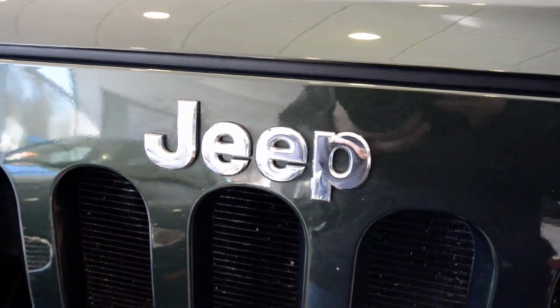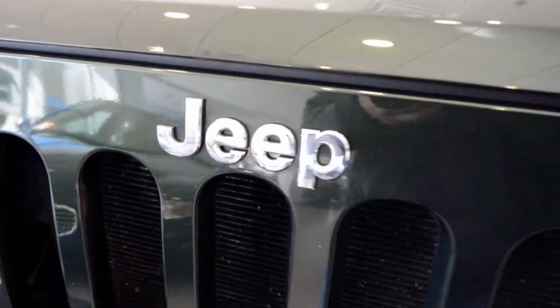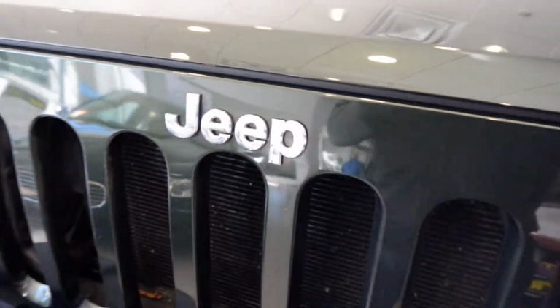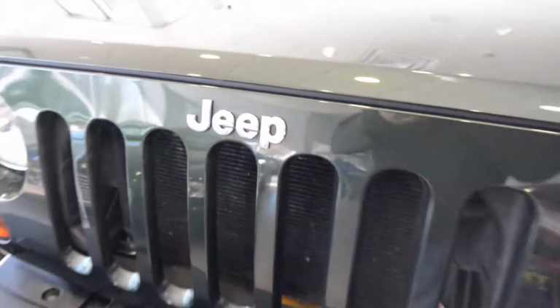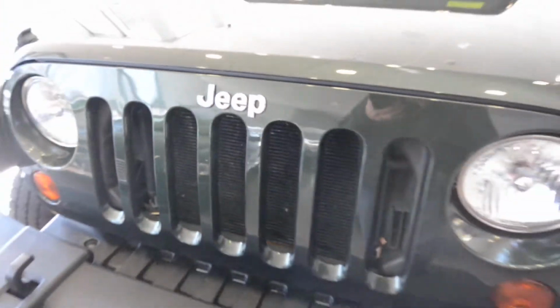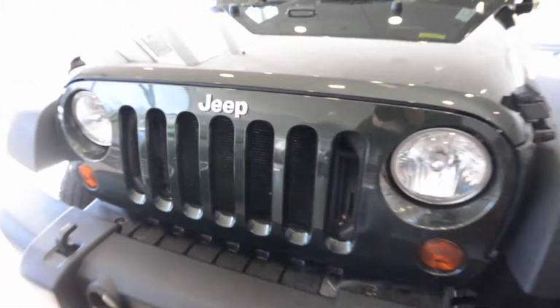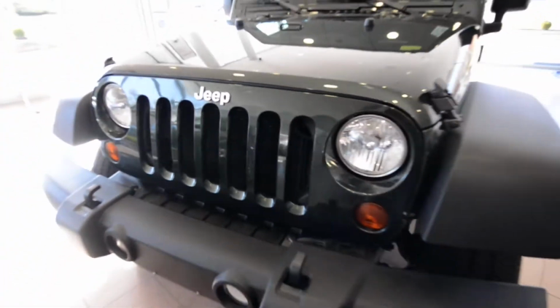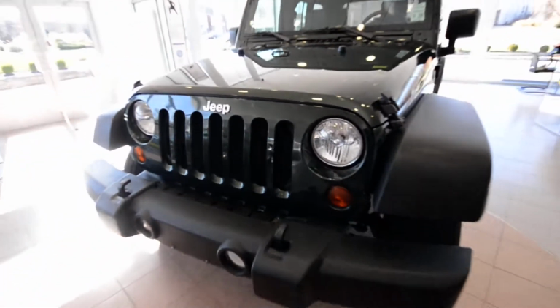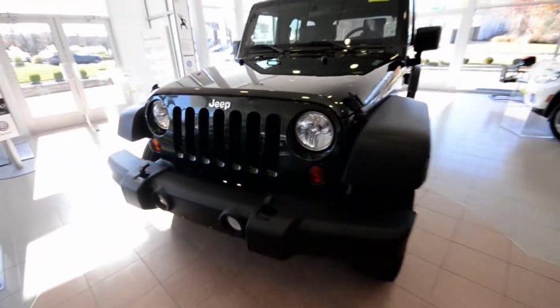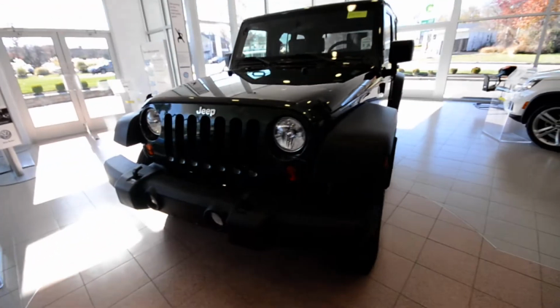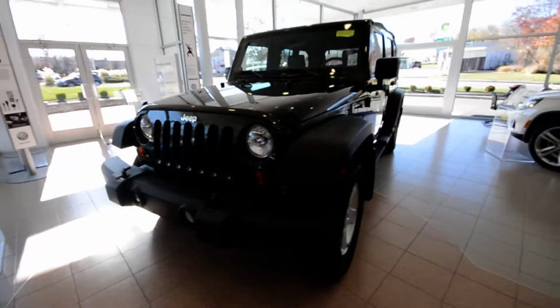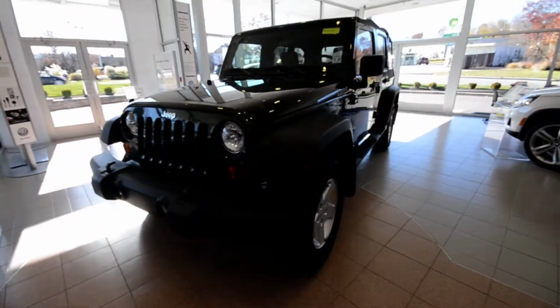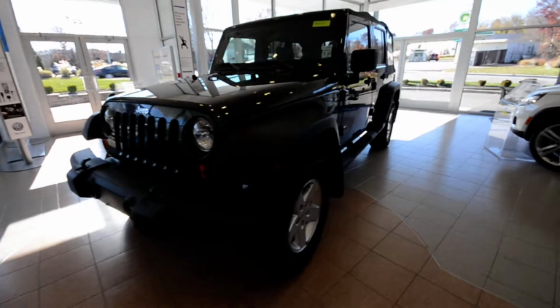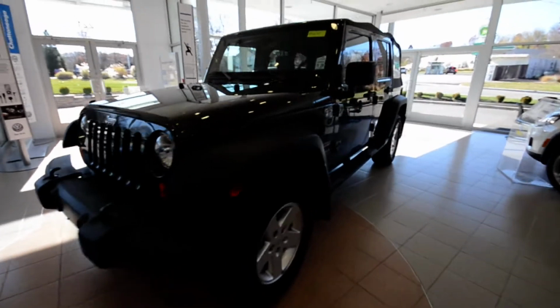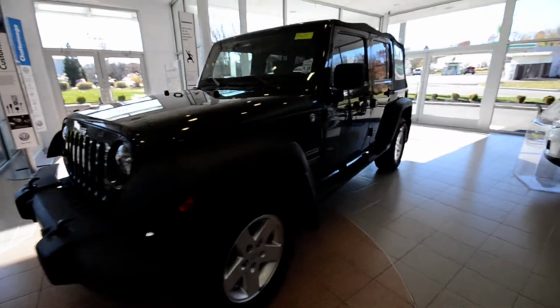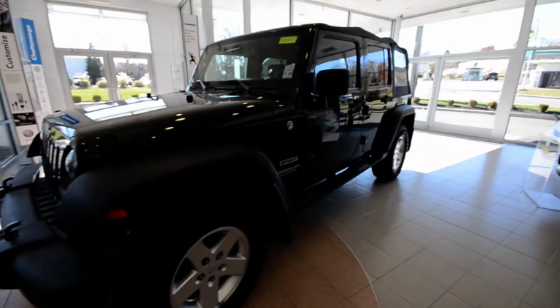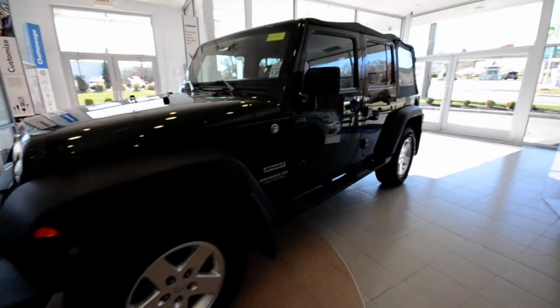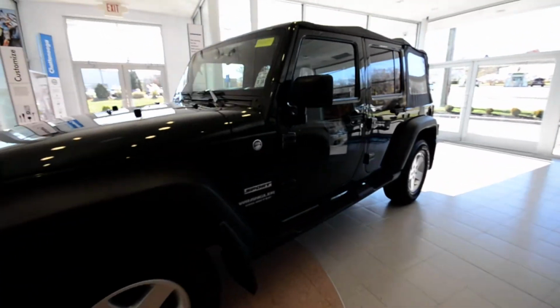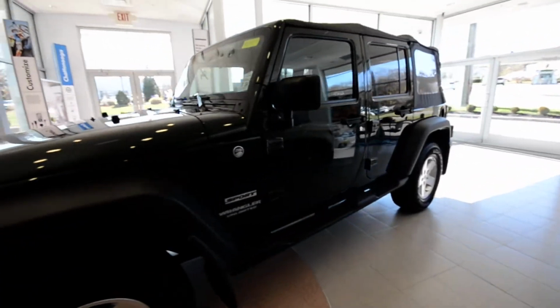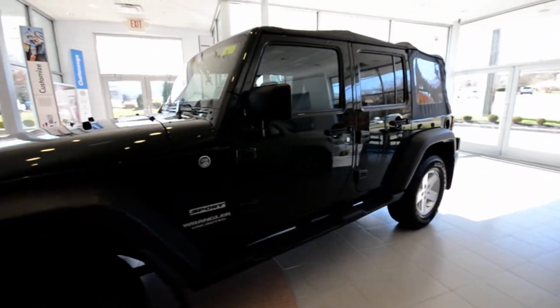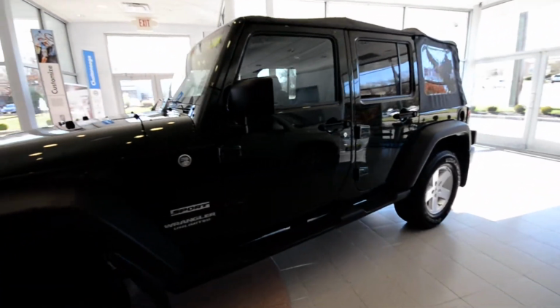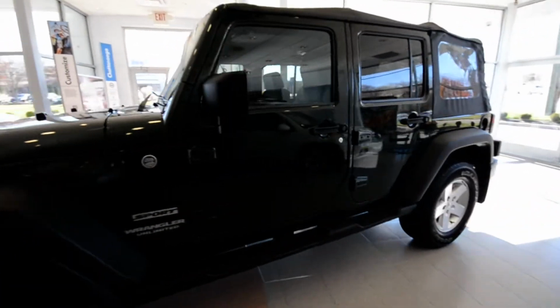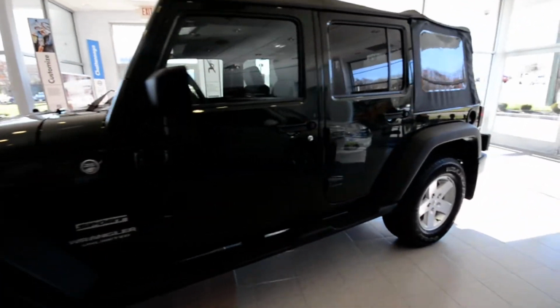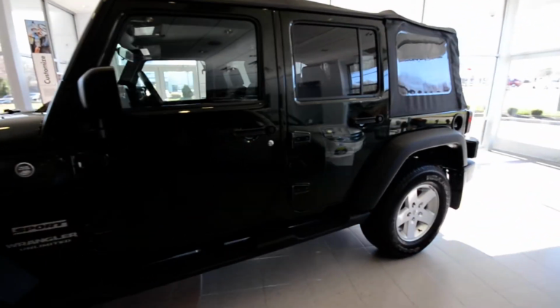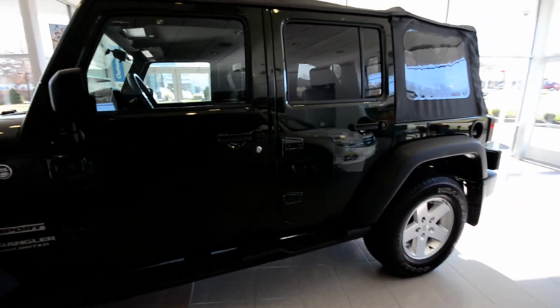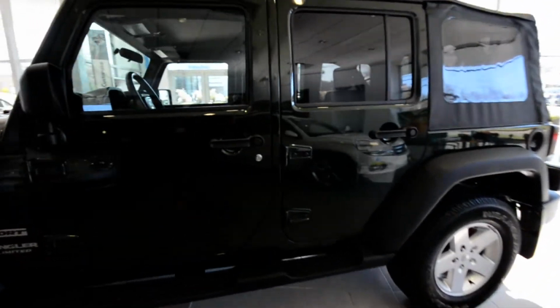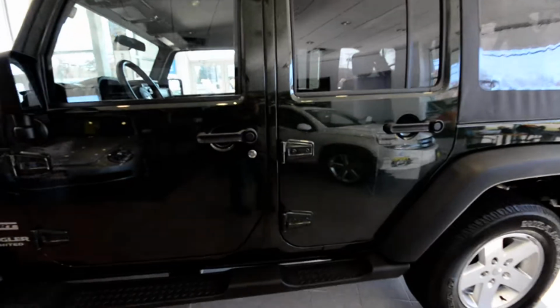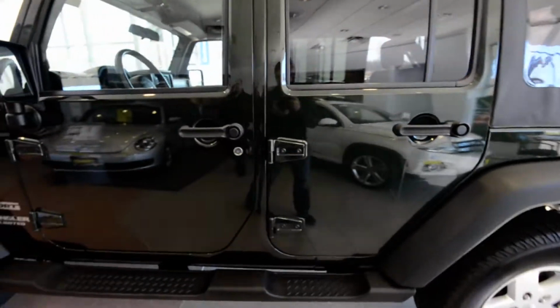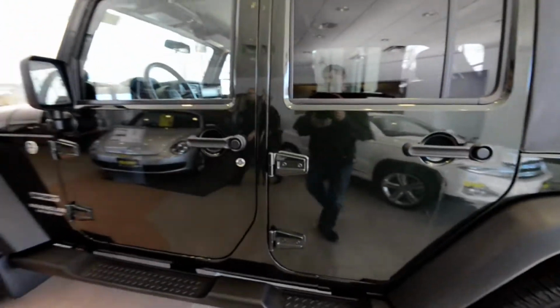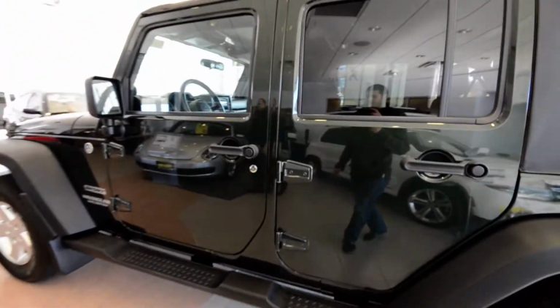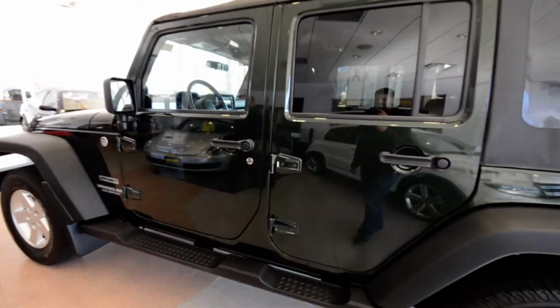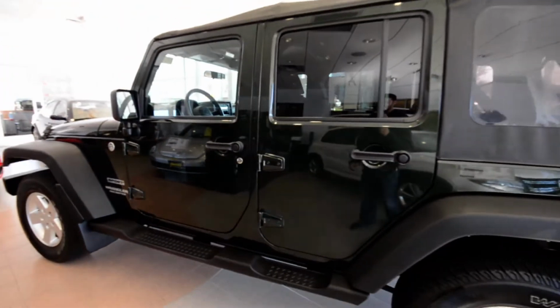Hey friends, Brian from Trem Motors Pre-Owned here with a 2010 Jeep Wrangler. This is the Unlimited, which for the JK body style means it's four doors instead of just a stretch chassis.